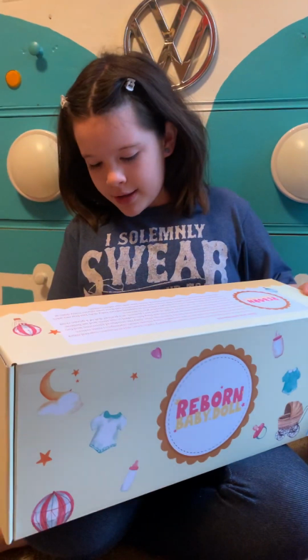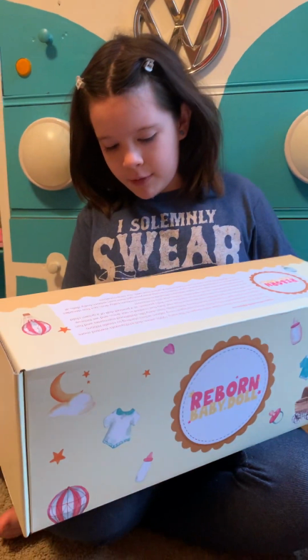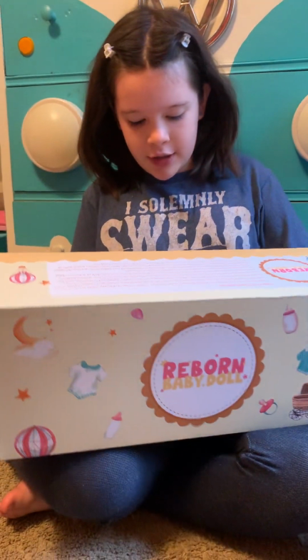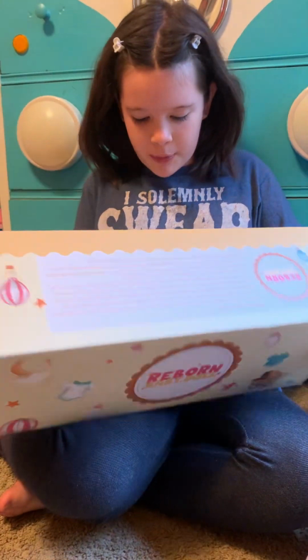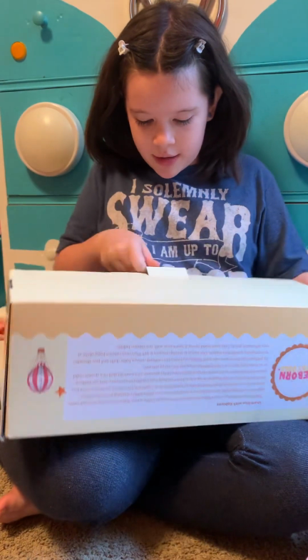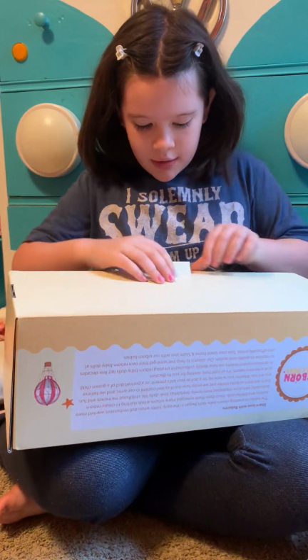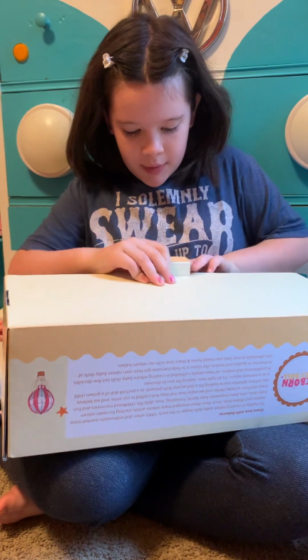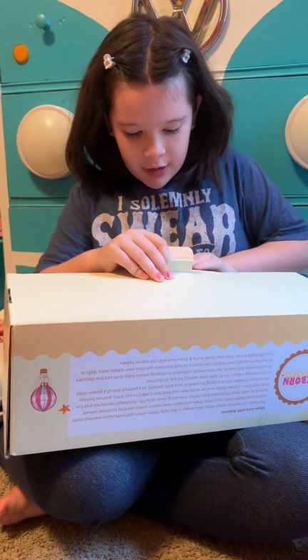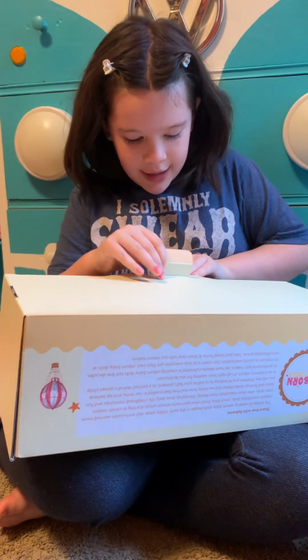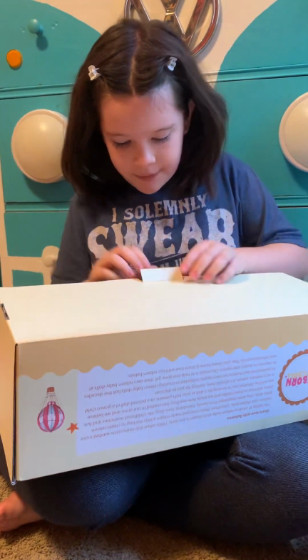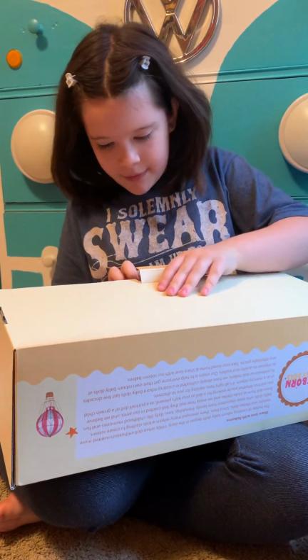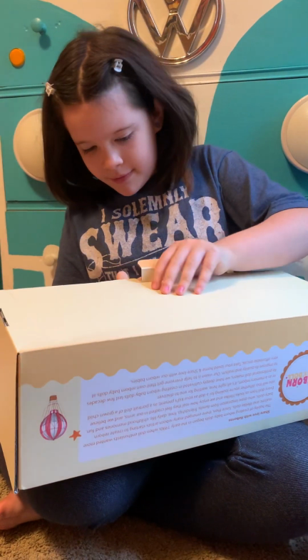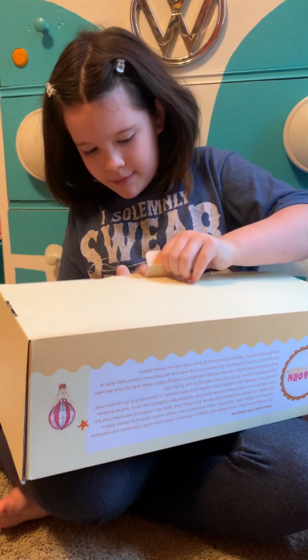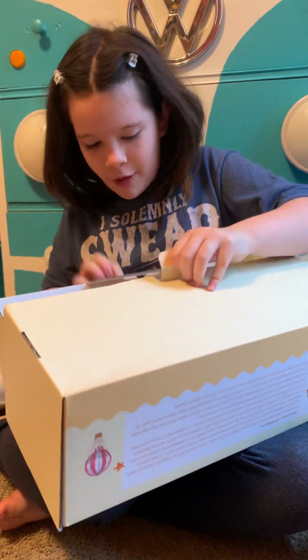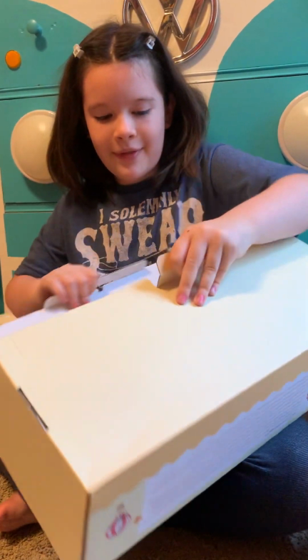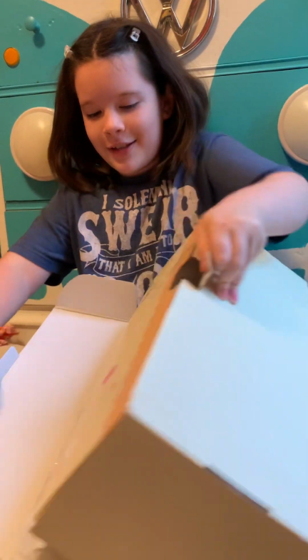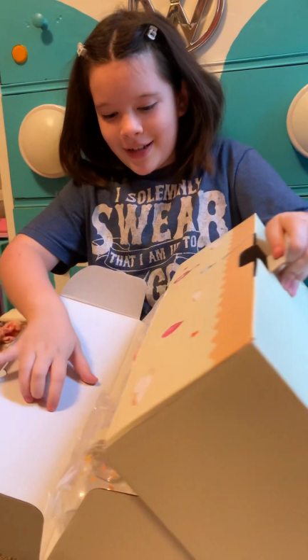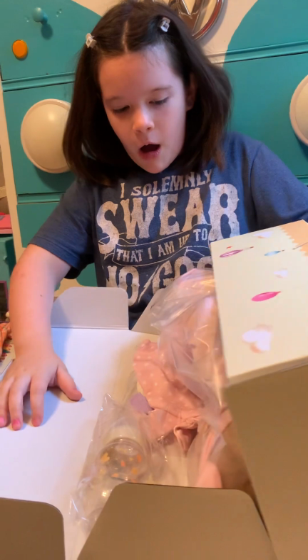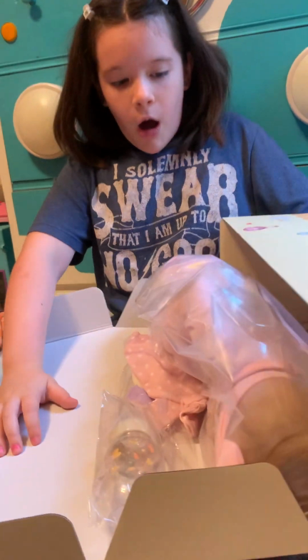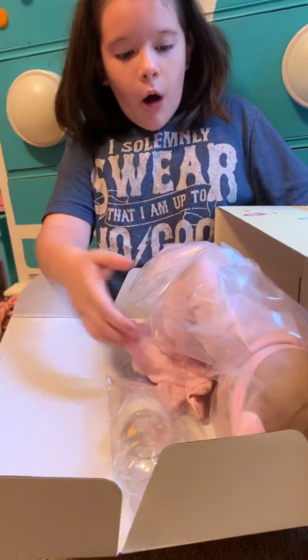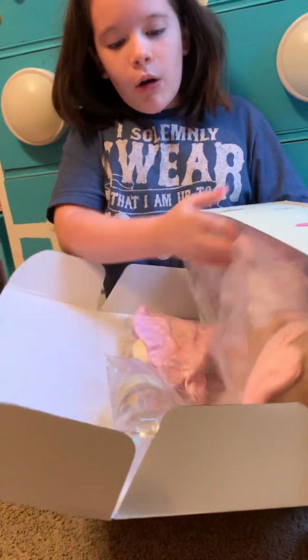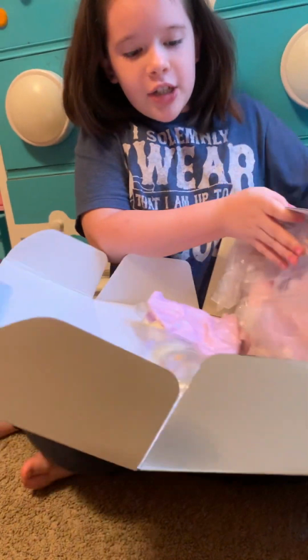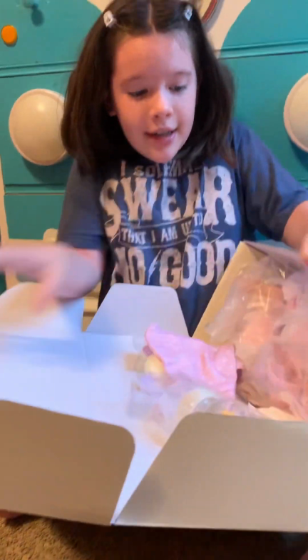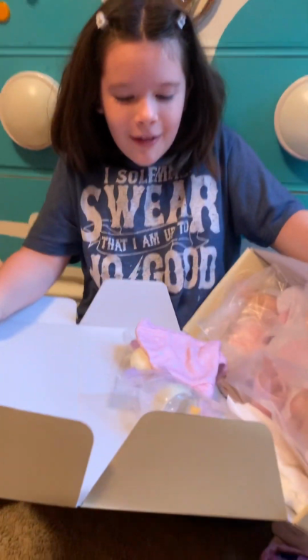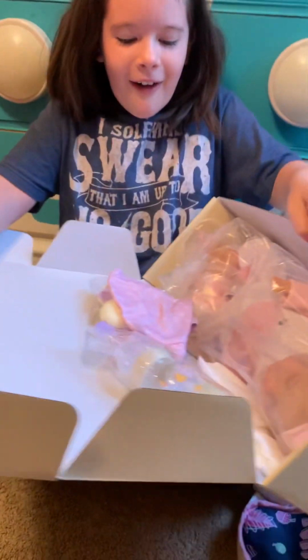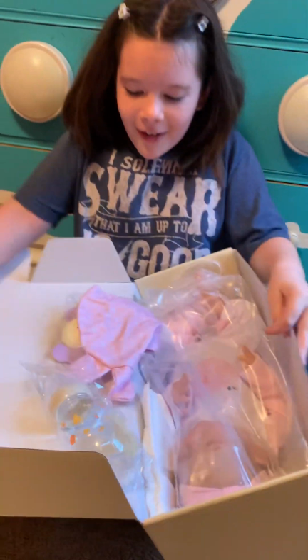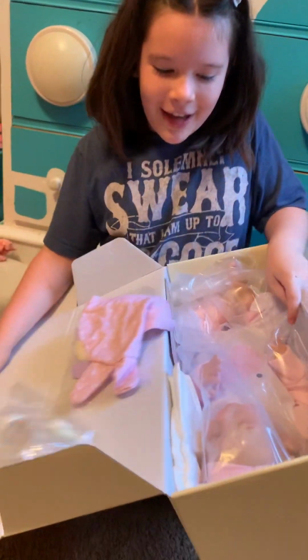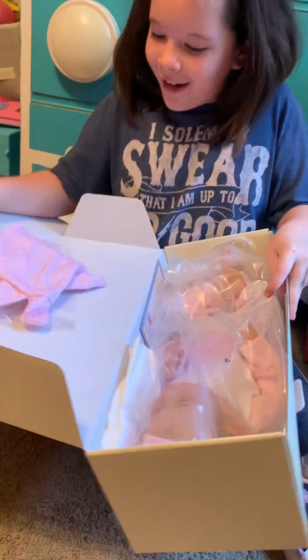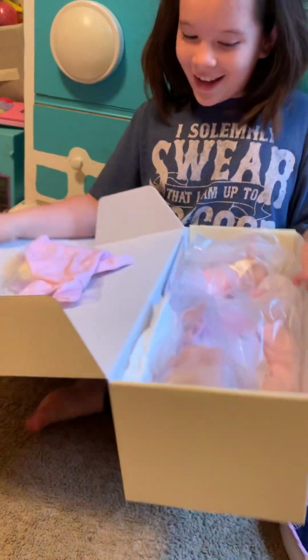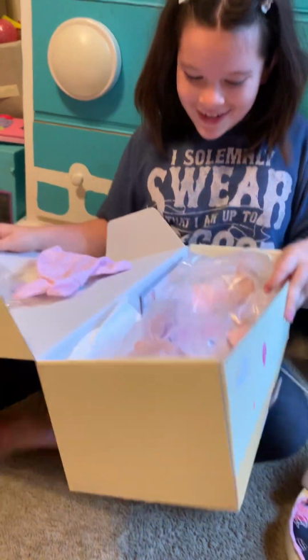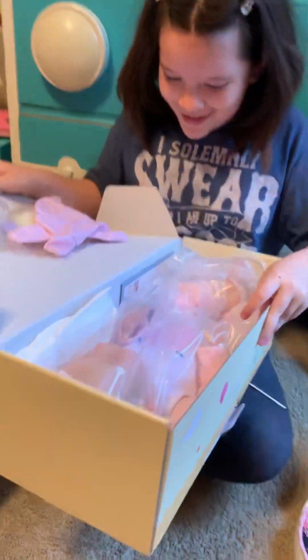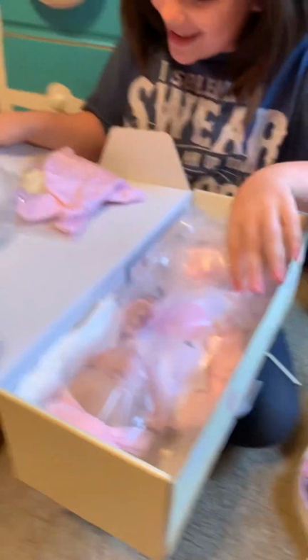So I'm going to just open it and flip it on its side. You're opening it upside down. Oh she's here! Look at her! It's very tippy.